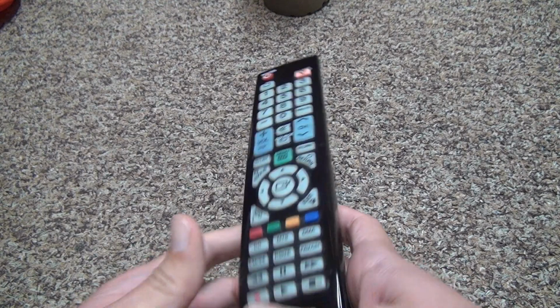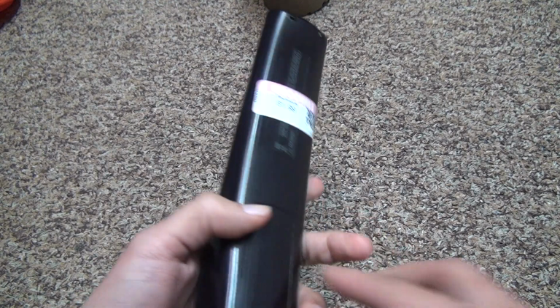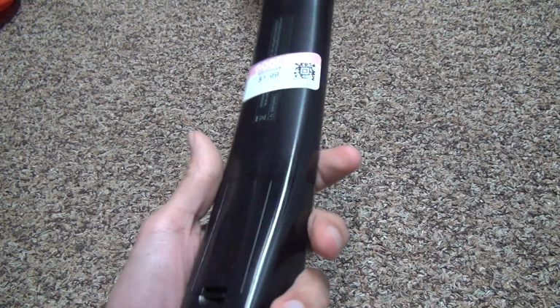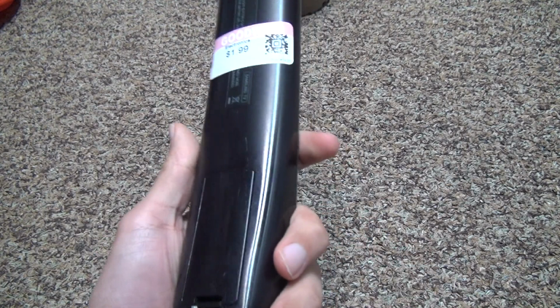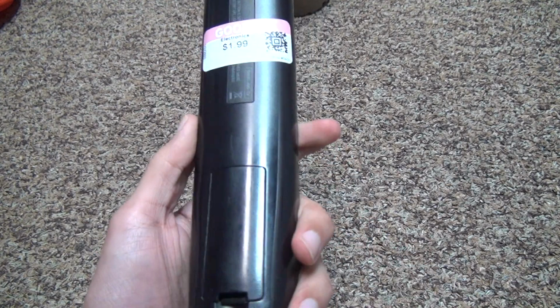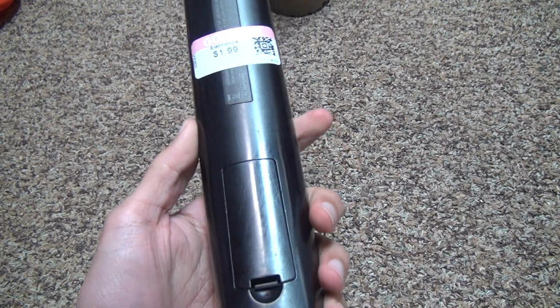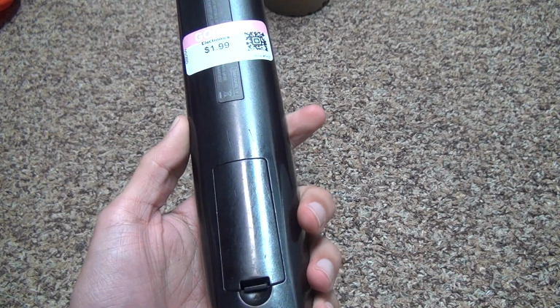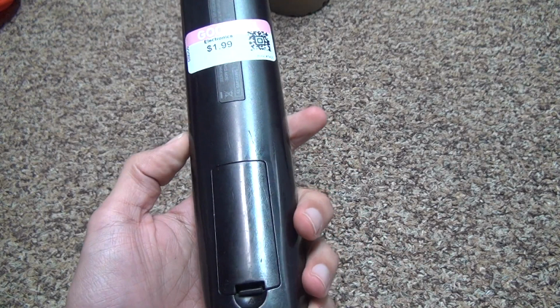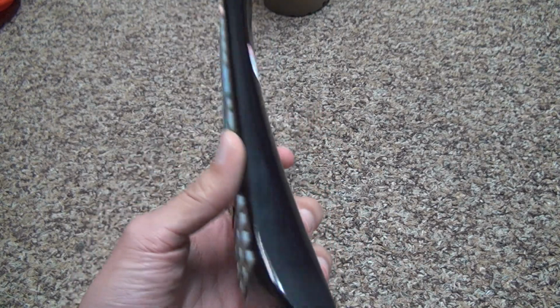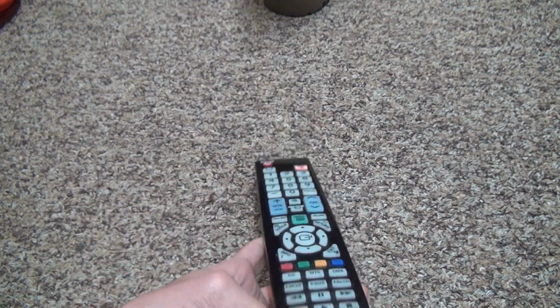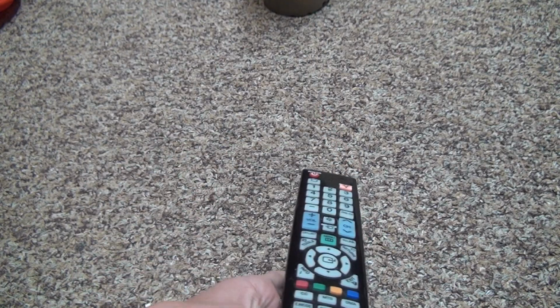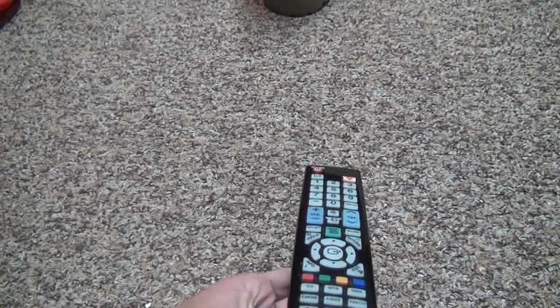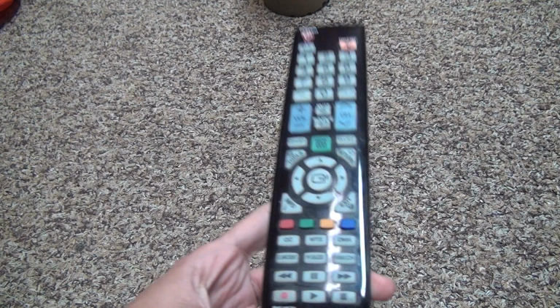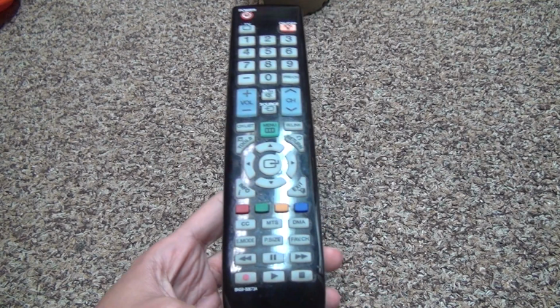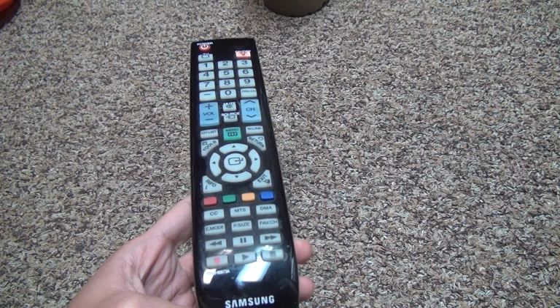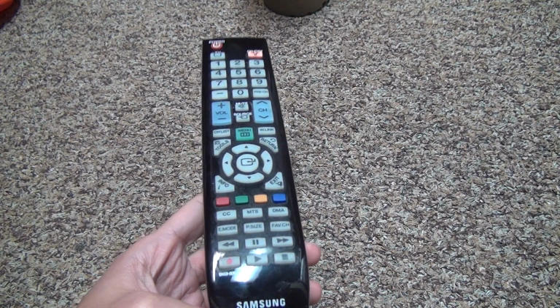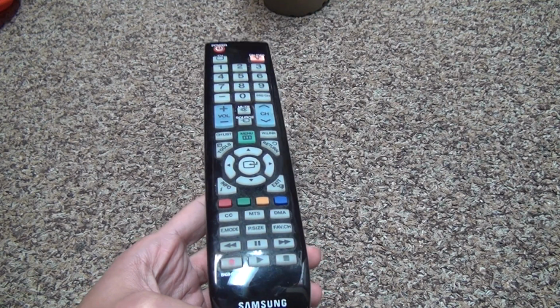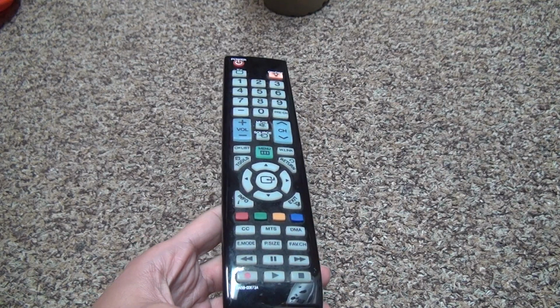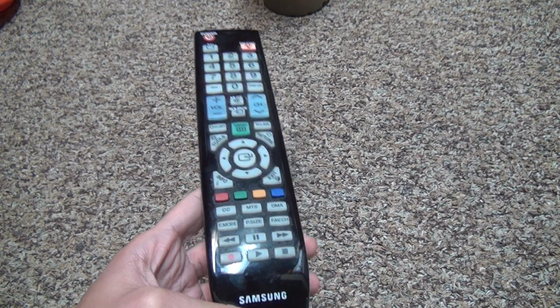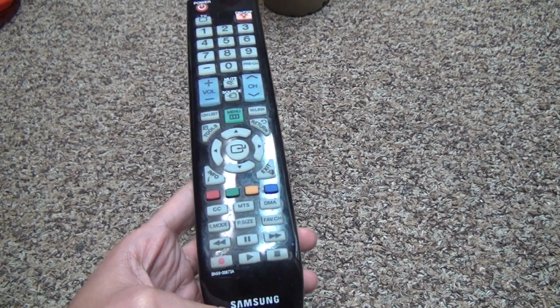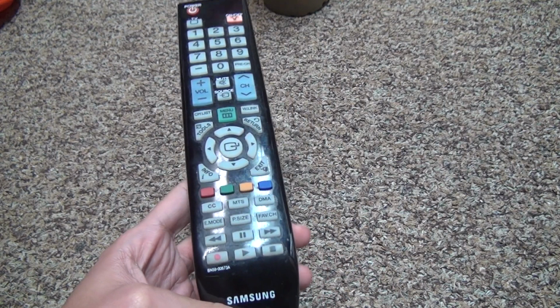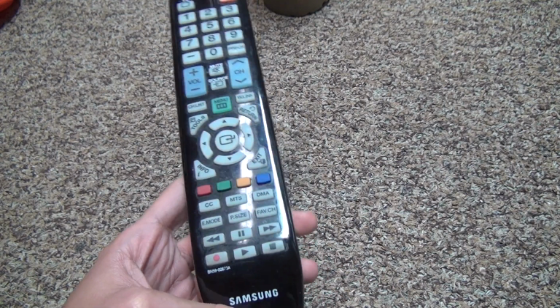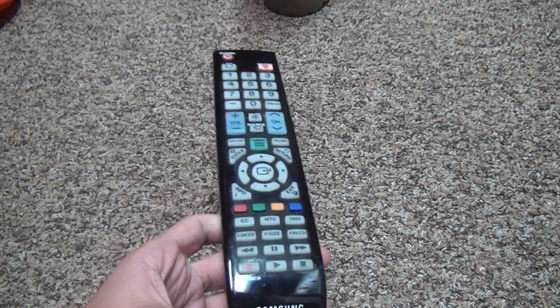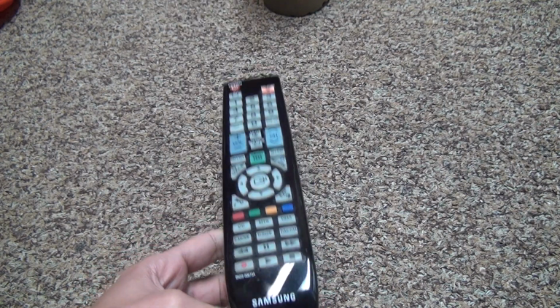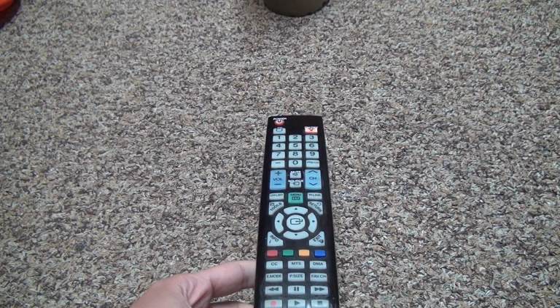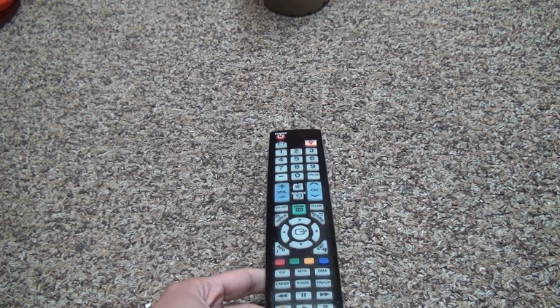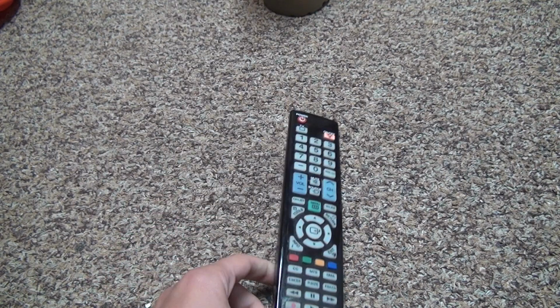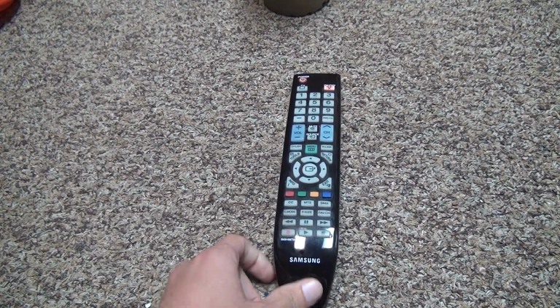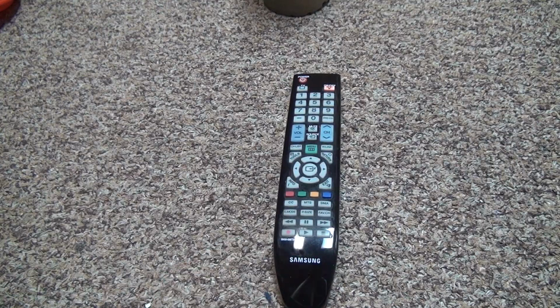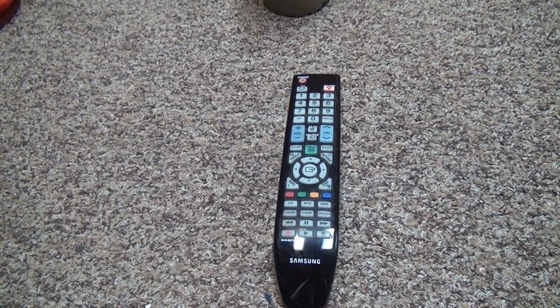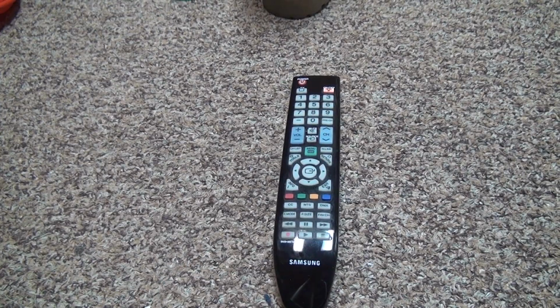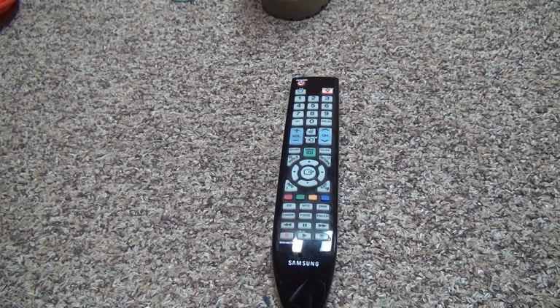There's not much else to say about this — it was two bucks. Don't take a risk on a remote at a Goodwill for anything more than three or four bucks, because you'll probably get ripped off. That's it, bye-bye.